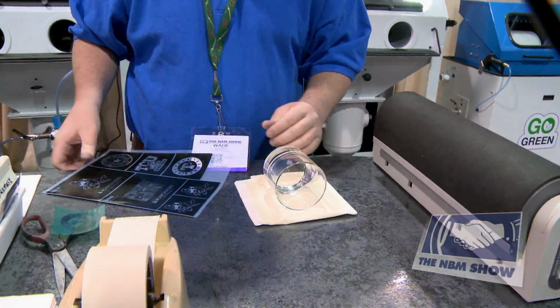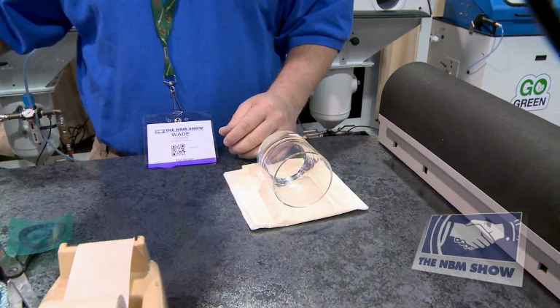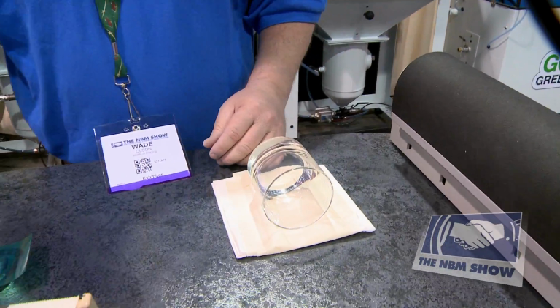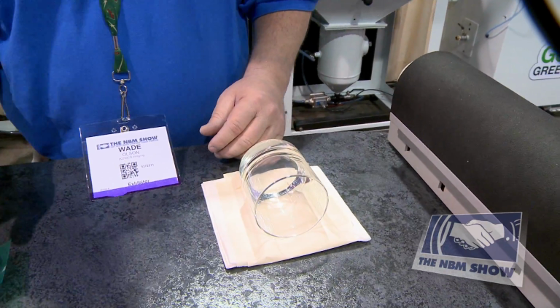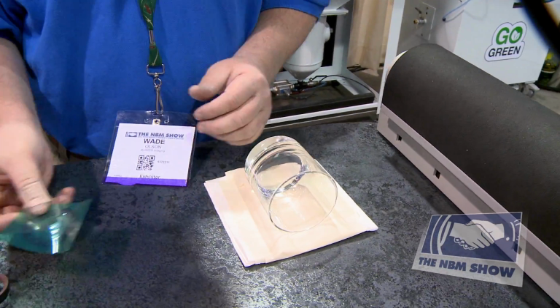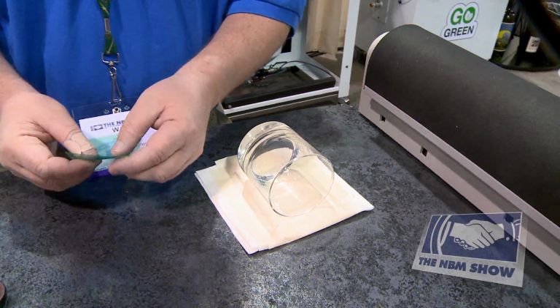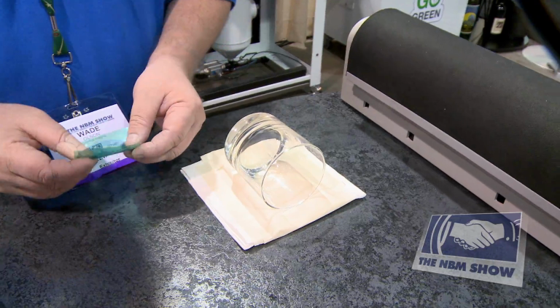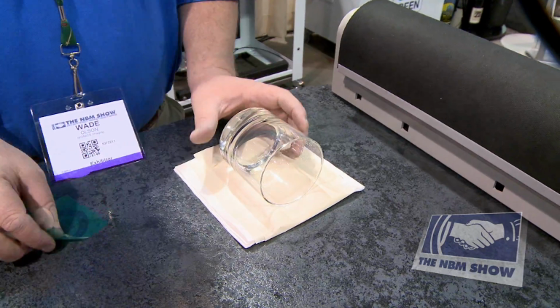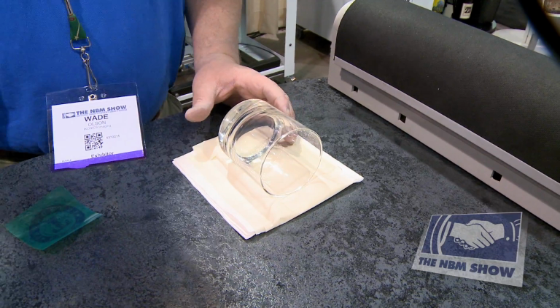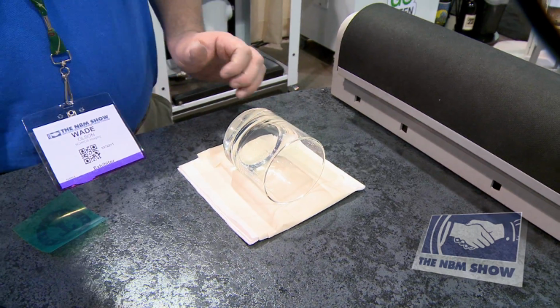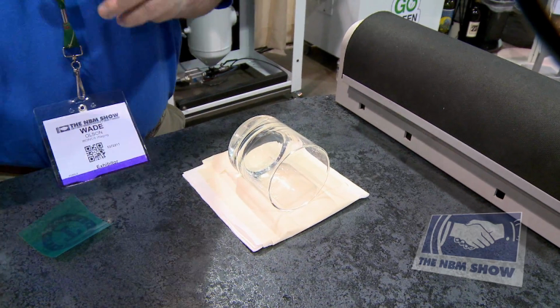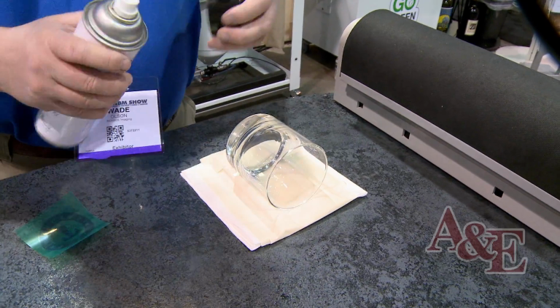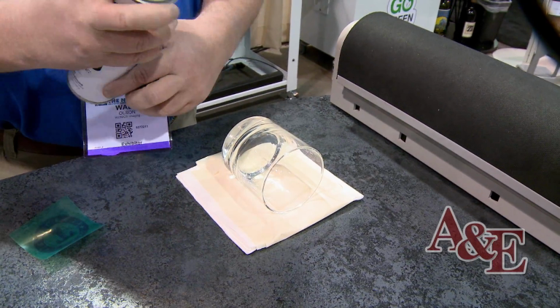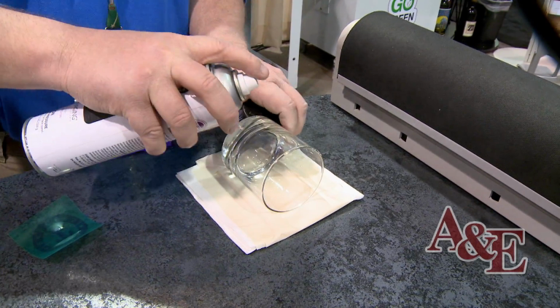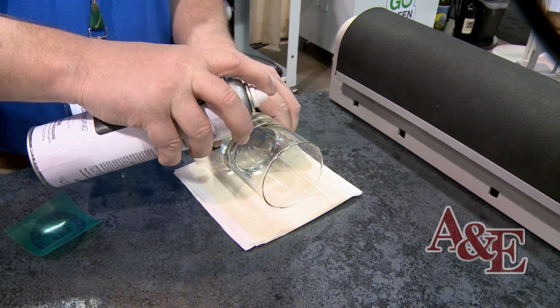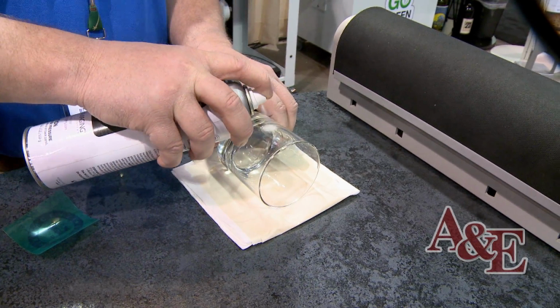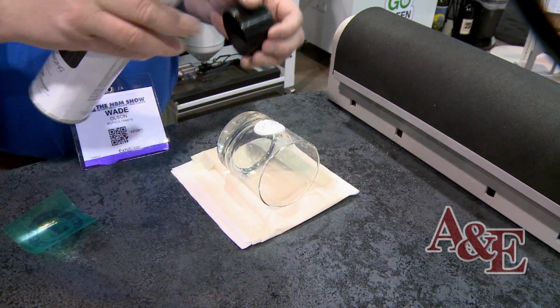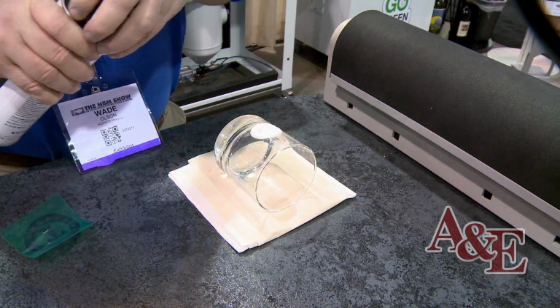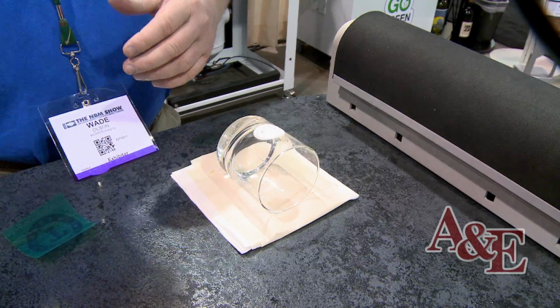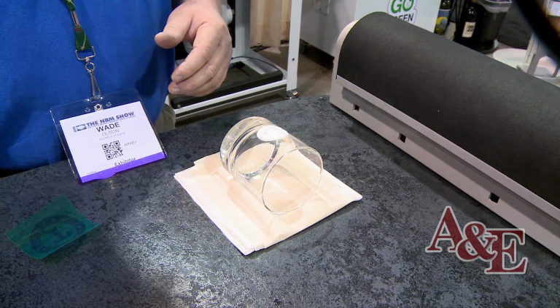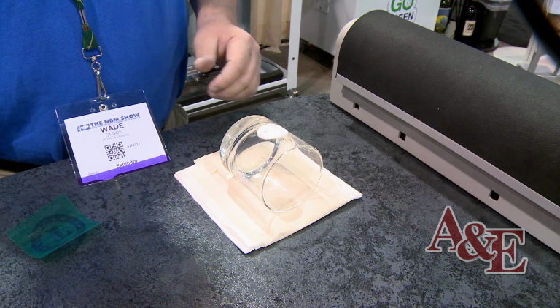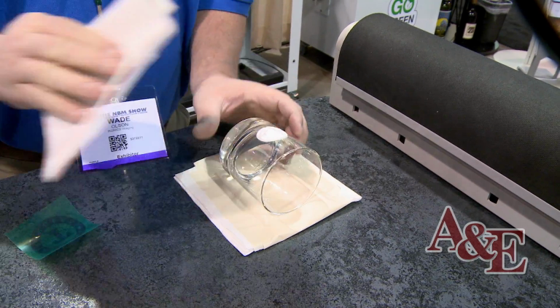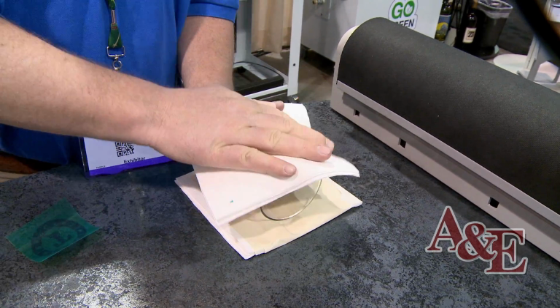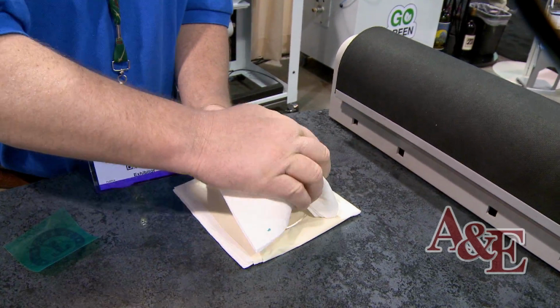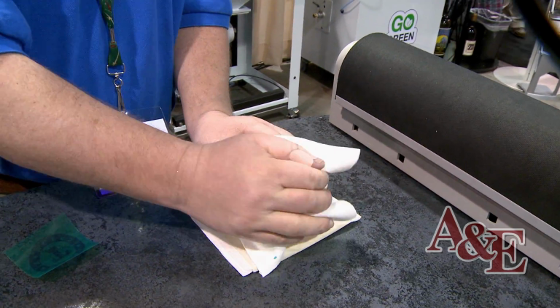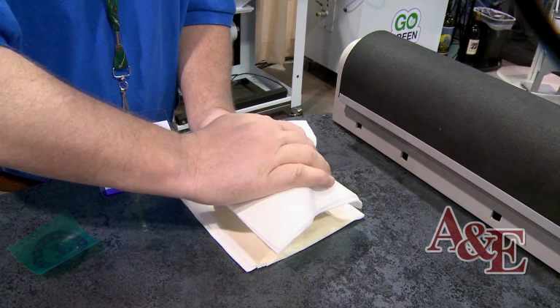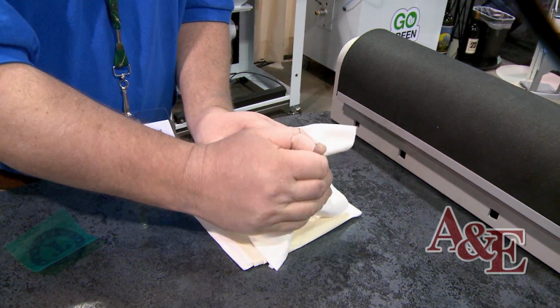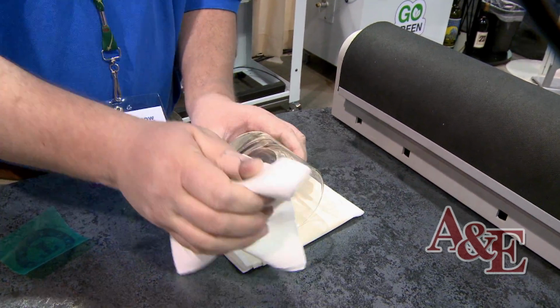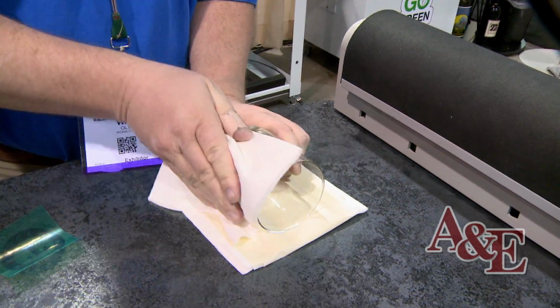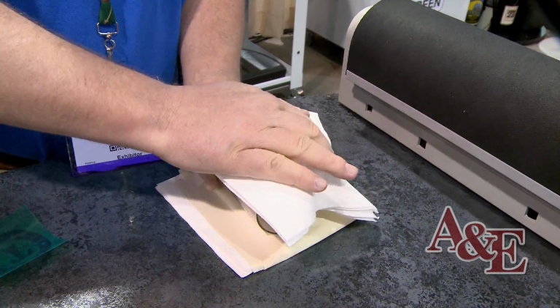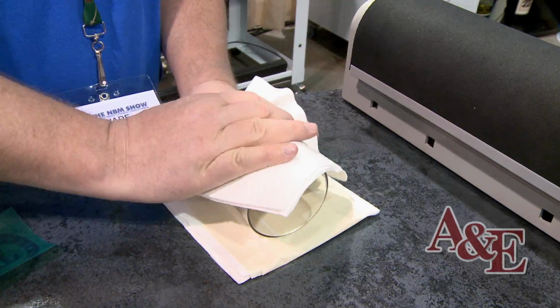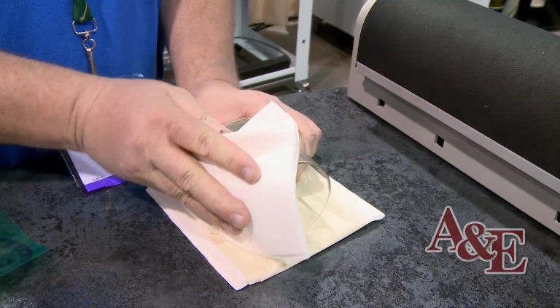Prior to applying your stencil, you want to clean the substrate. For any substrate that you sandblast, you can use any type of cleaner — glass cleaner works great. This will take any oil off the substrate, anything that could cause the mask not to stick as well.